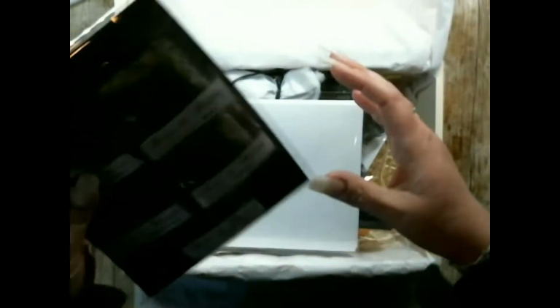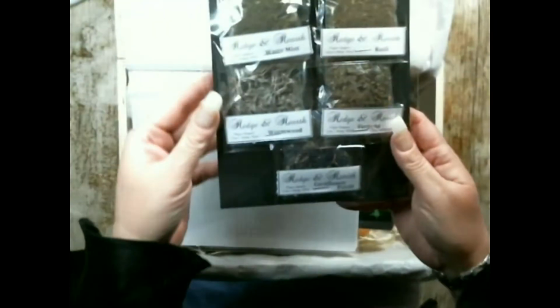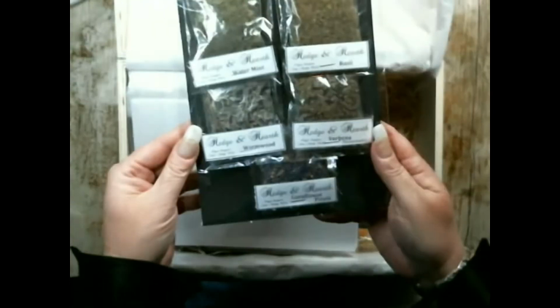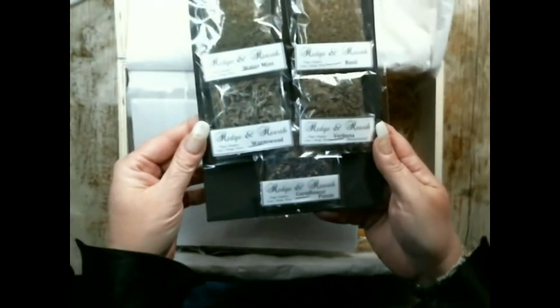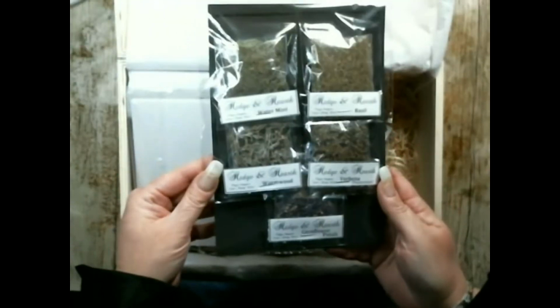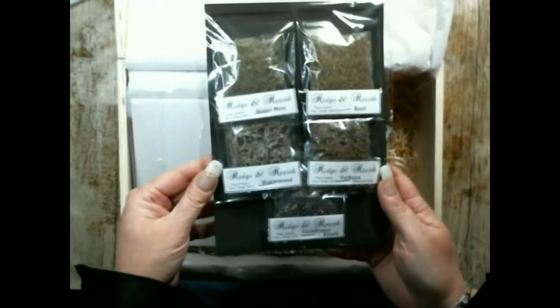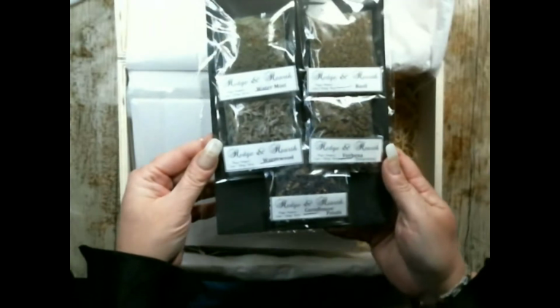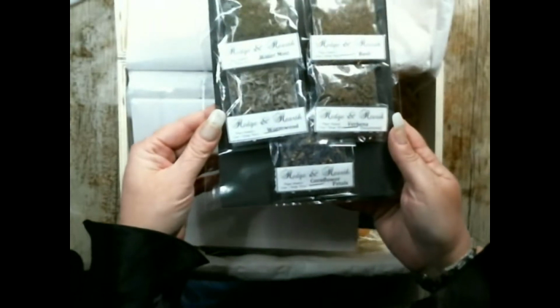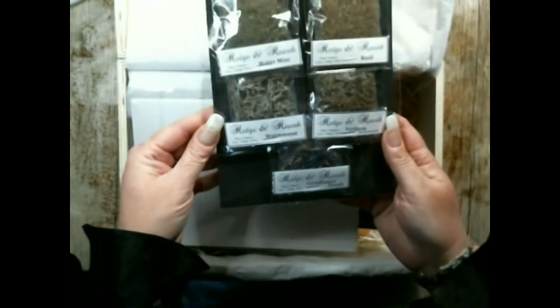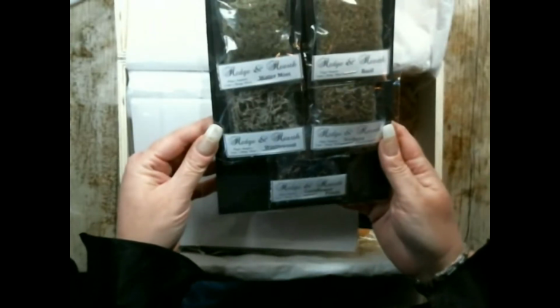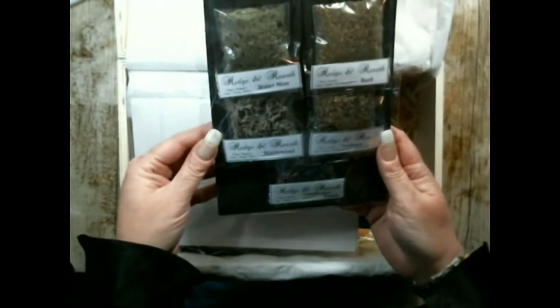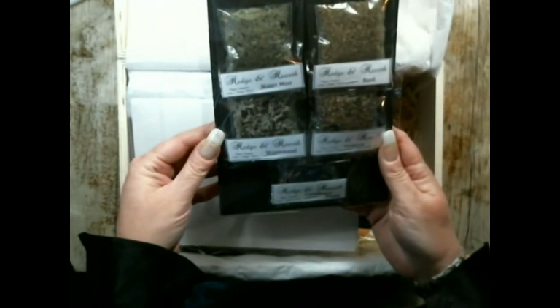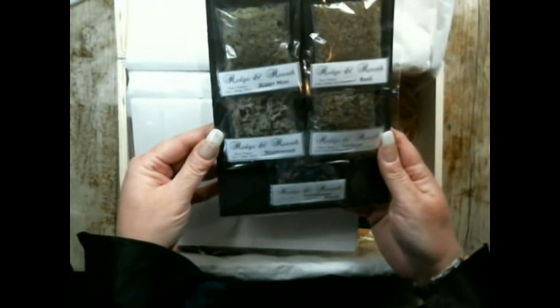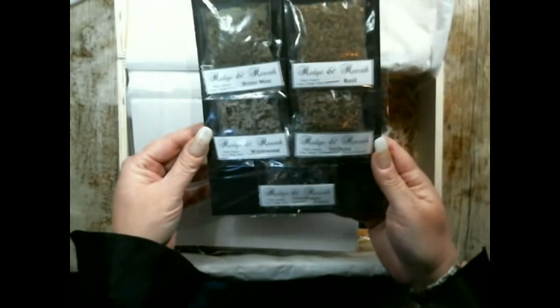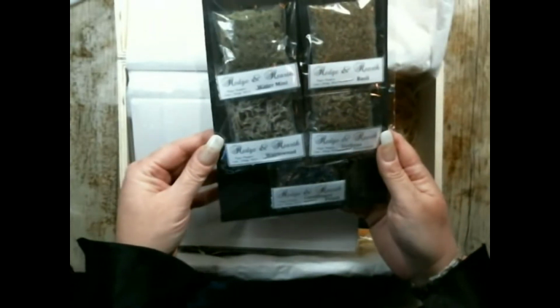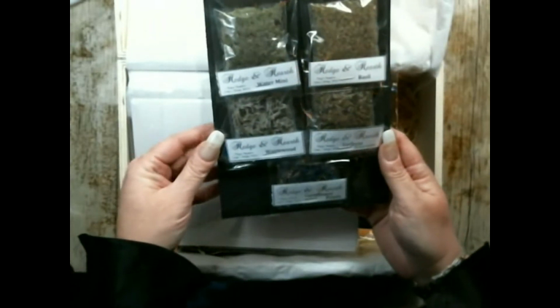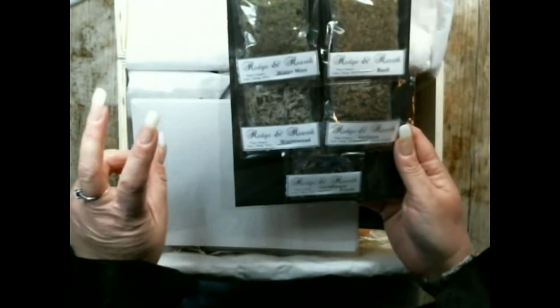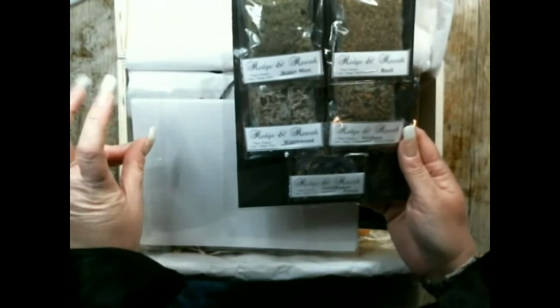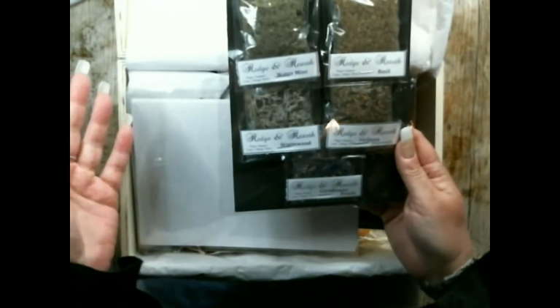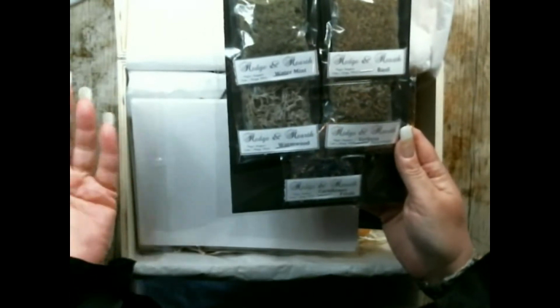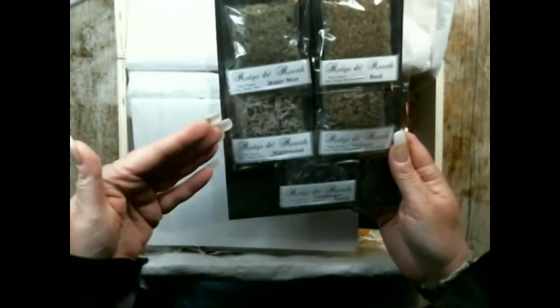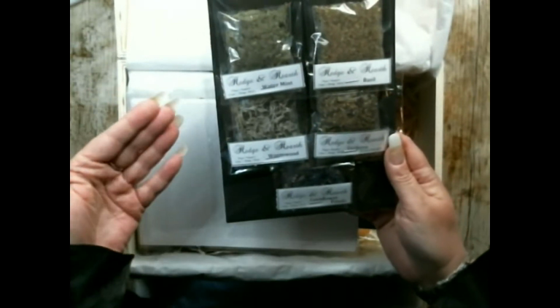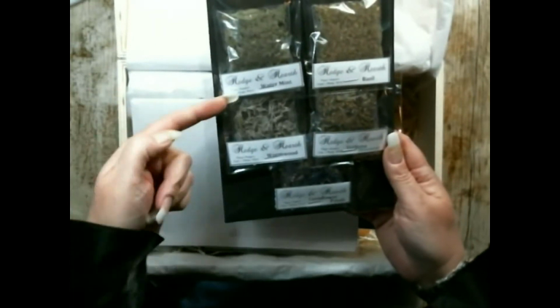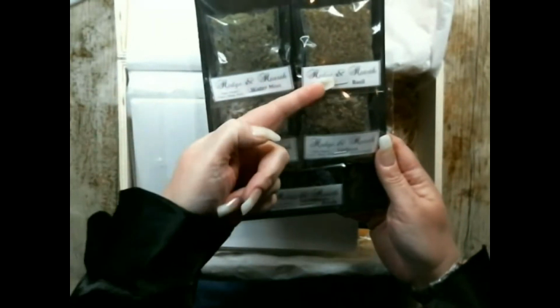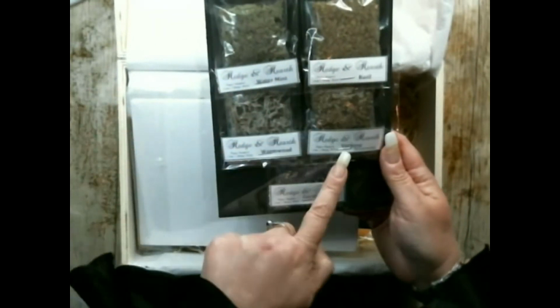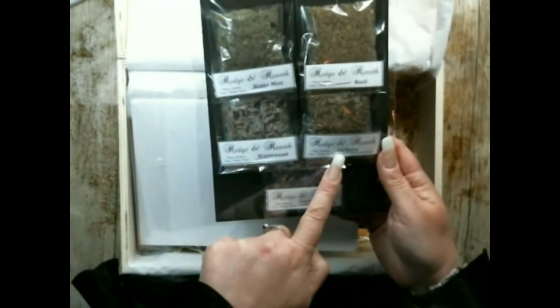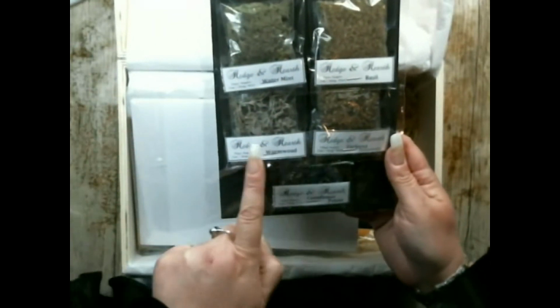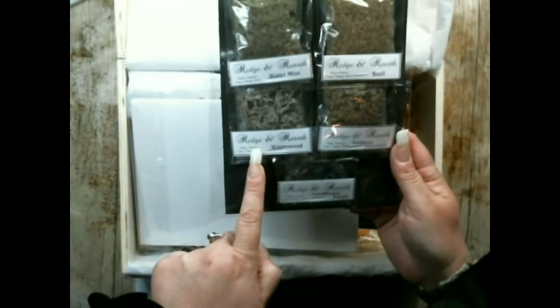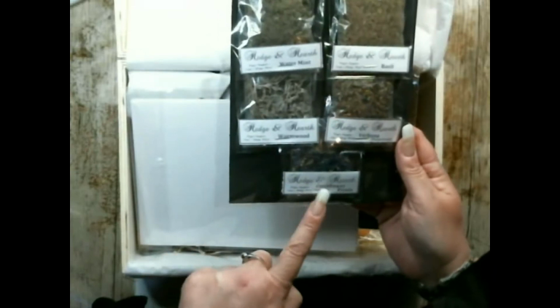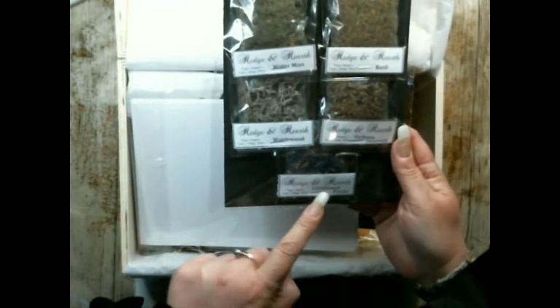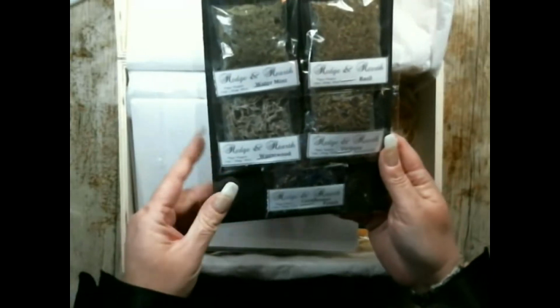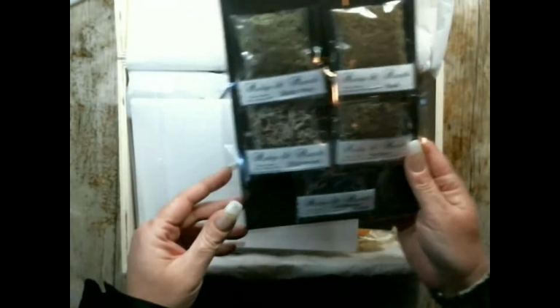There is a herb packet with five different bags of herbs — plant matter. So it's water mint, basil, verbena, wormwood, and cornflower petals.